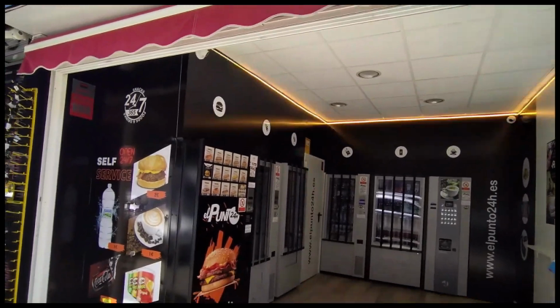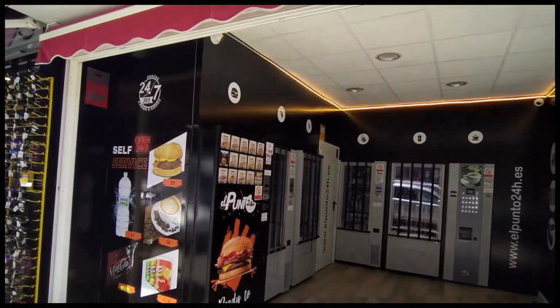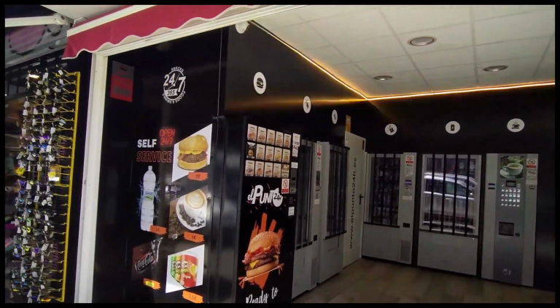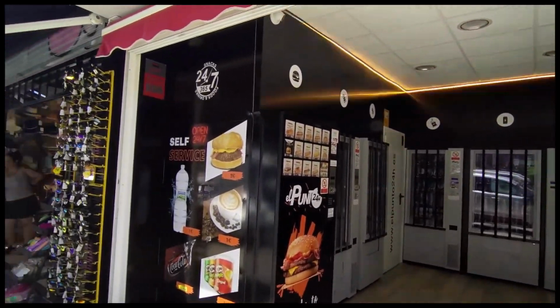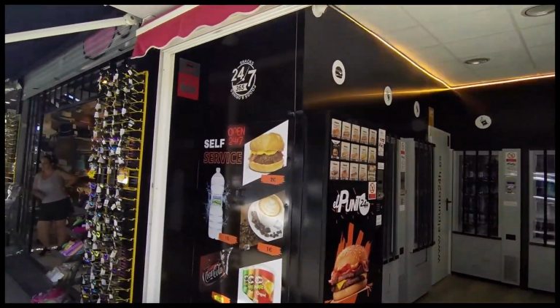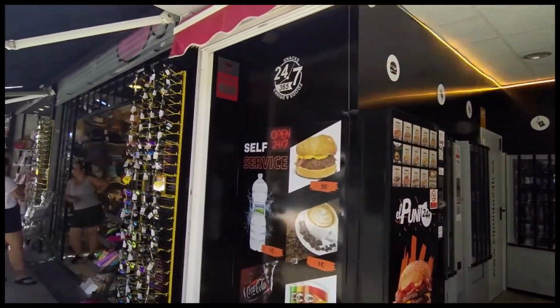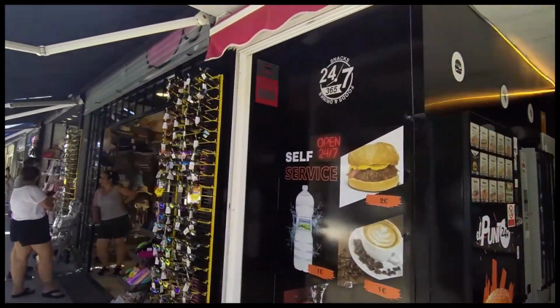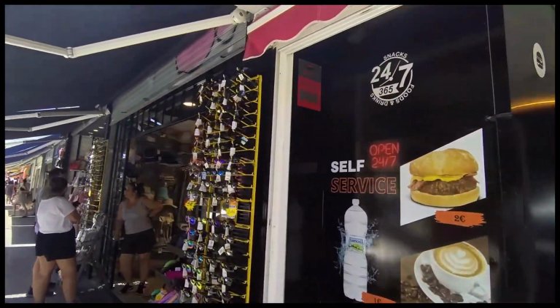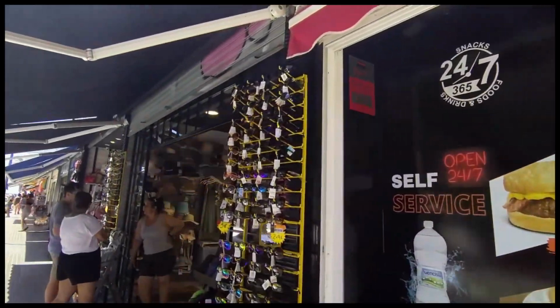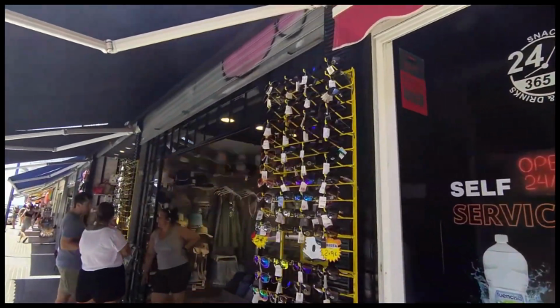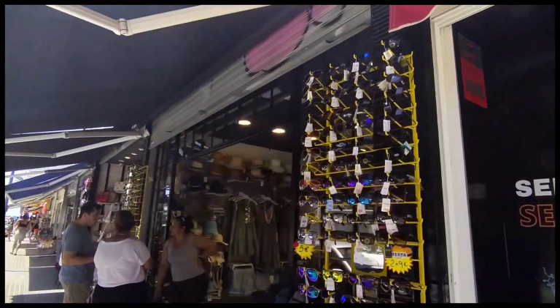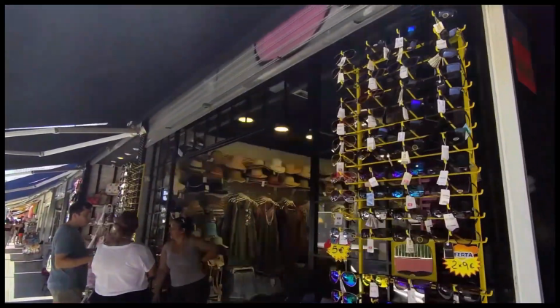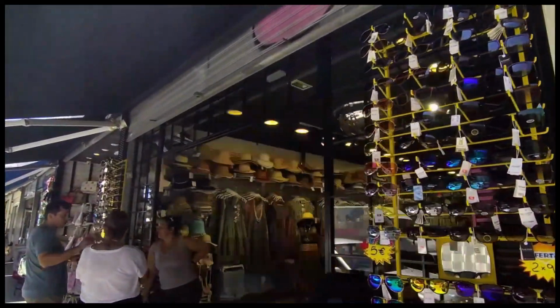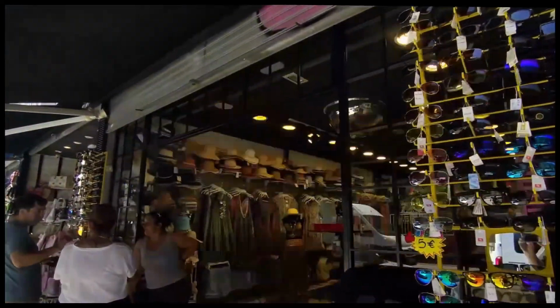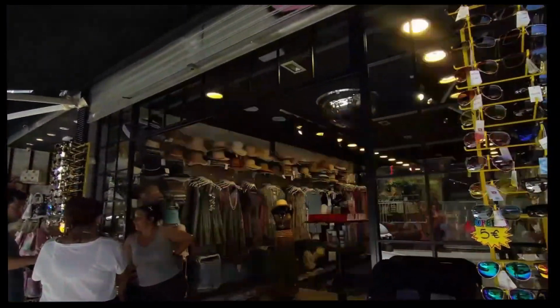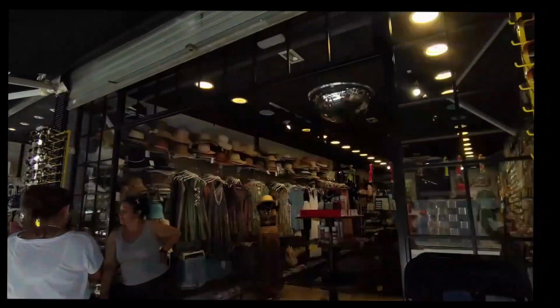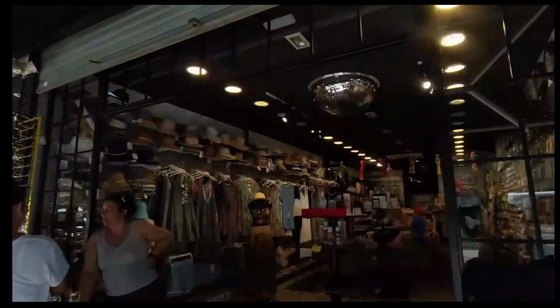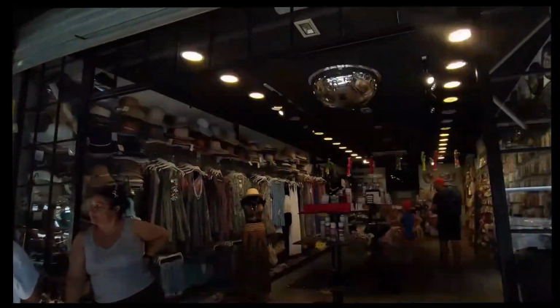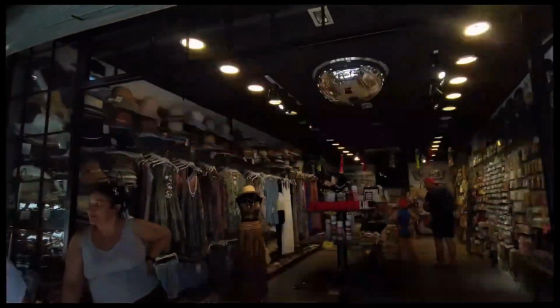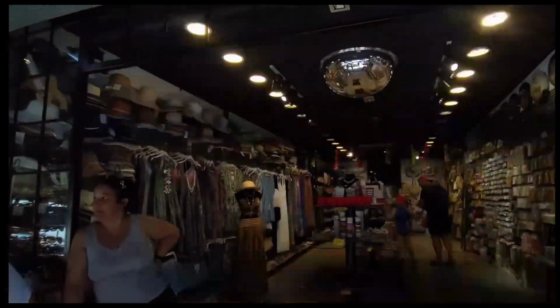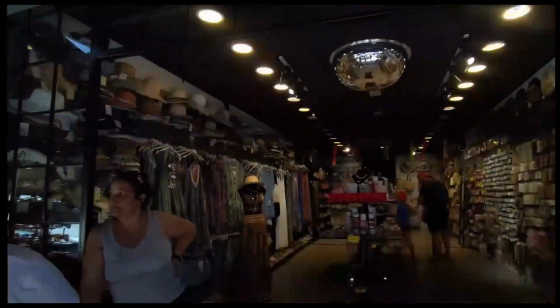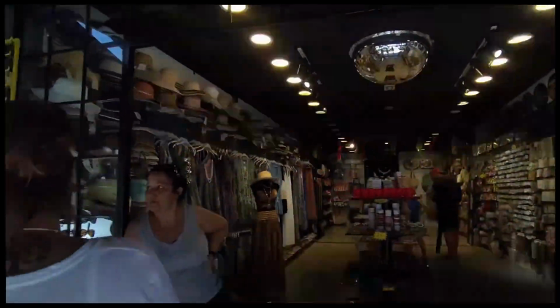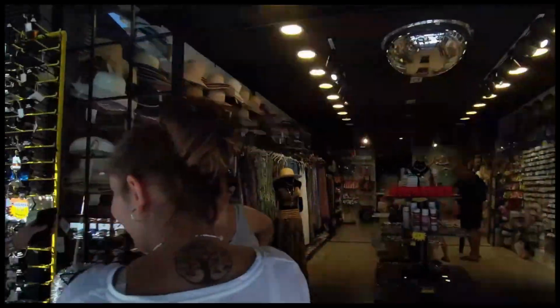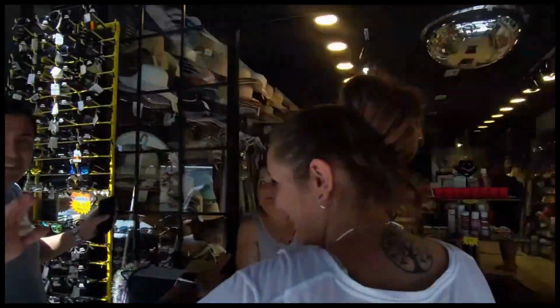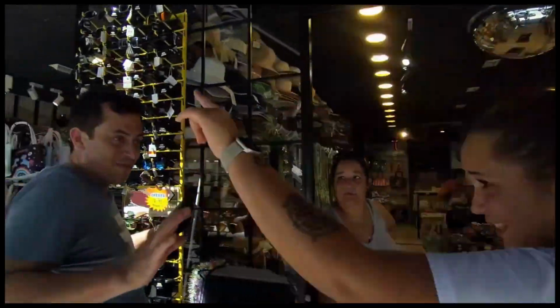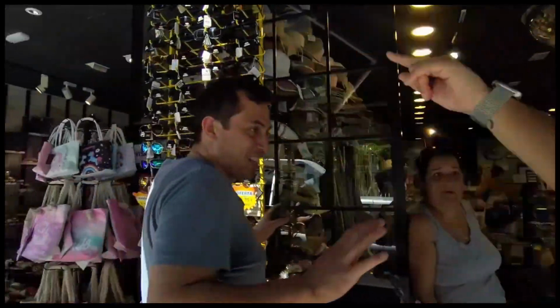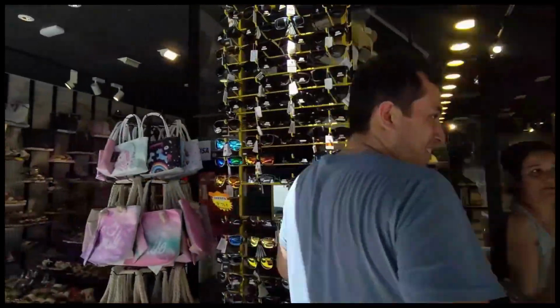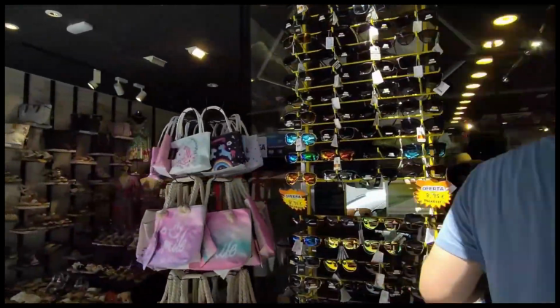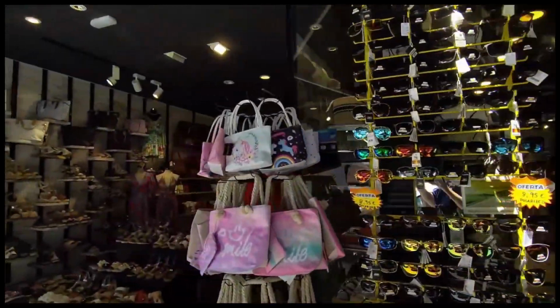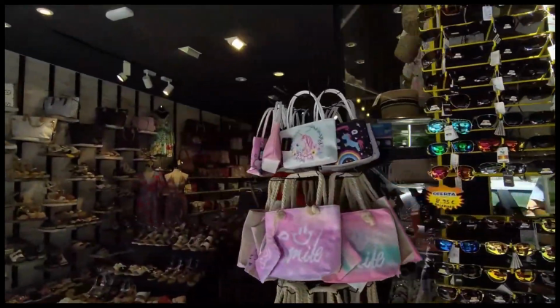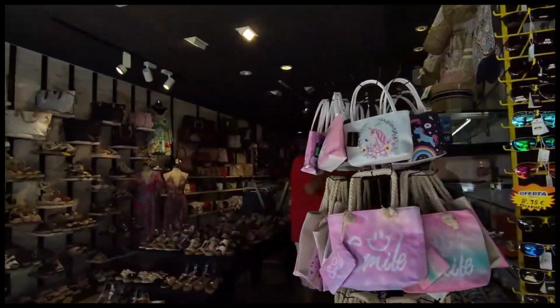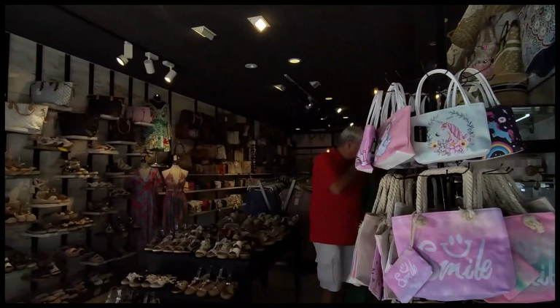Next along we pass two more ladies clothes and accessory shops selling a whole array of items that may take your fancy, including dresses, hats, handbags and some rather blingy sandals.